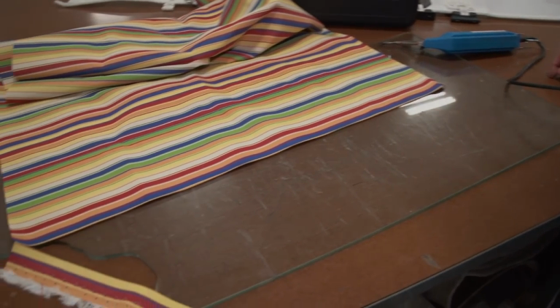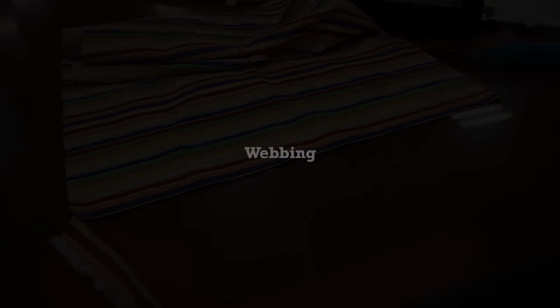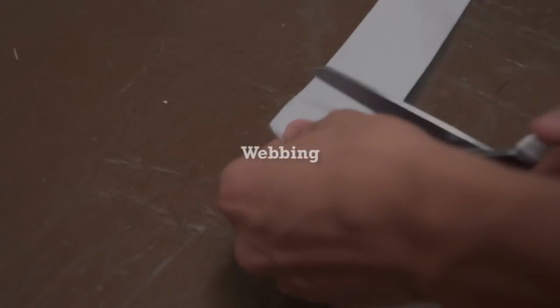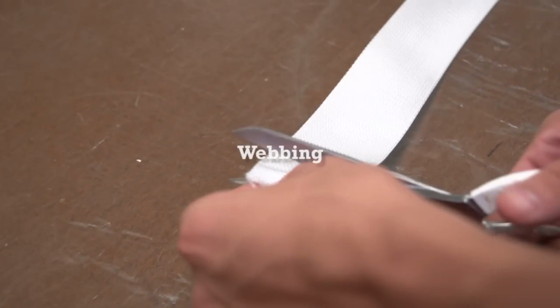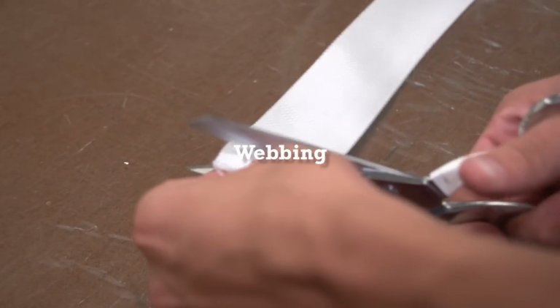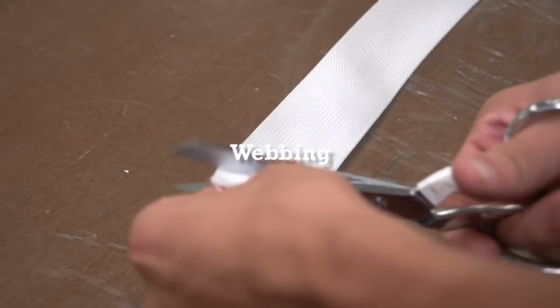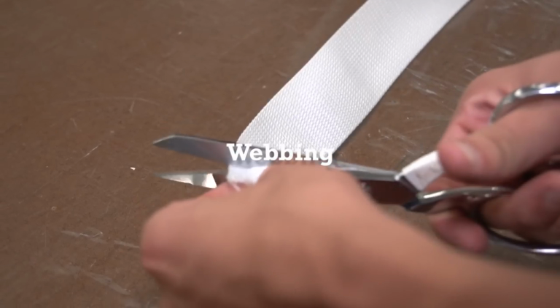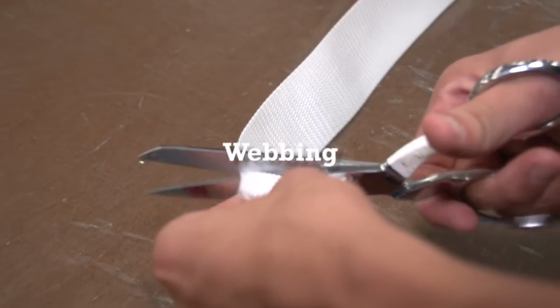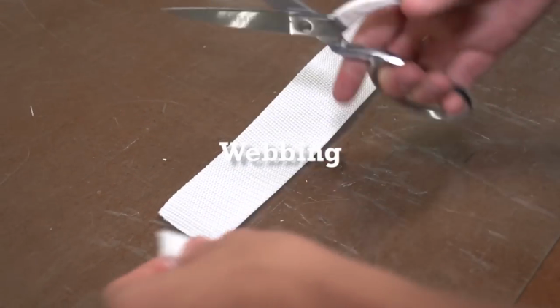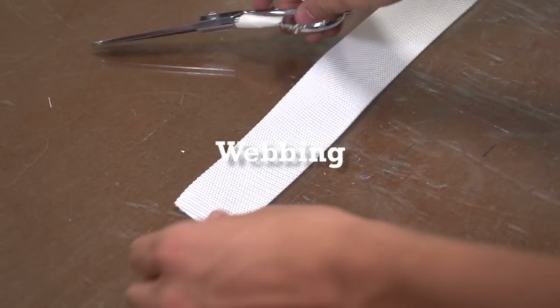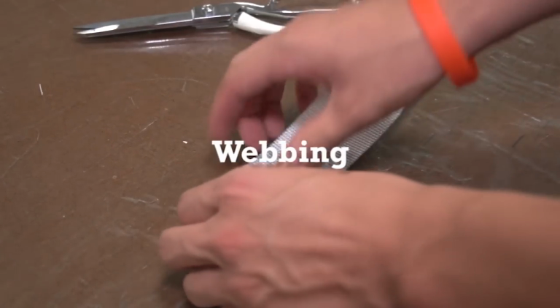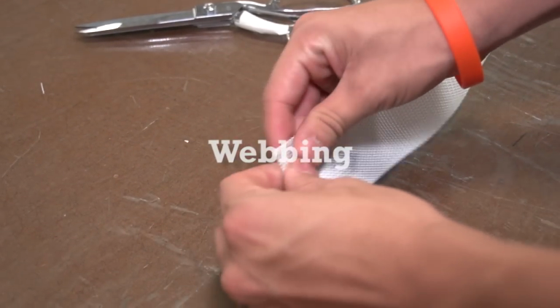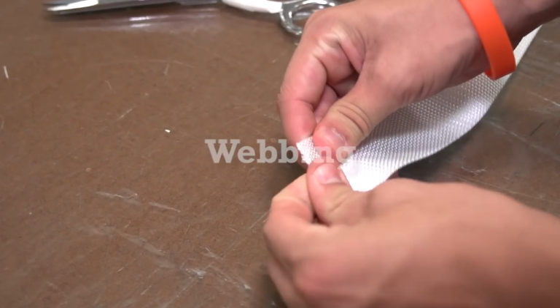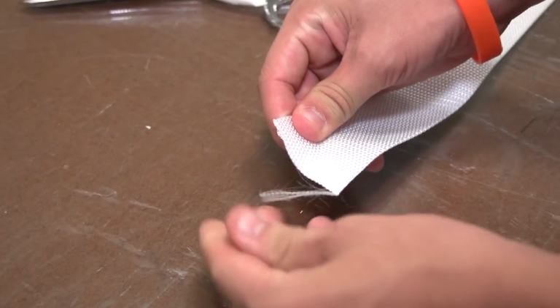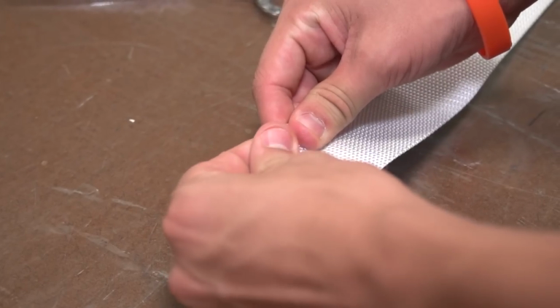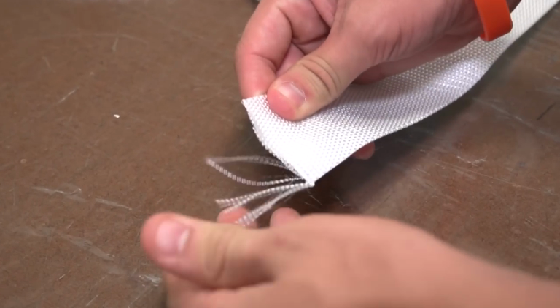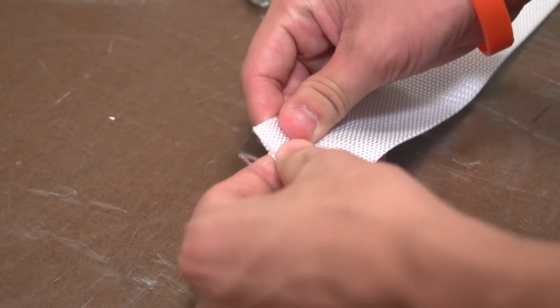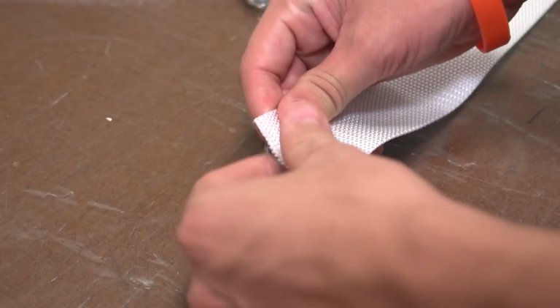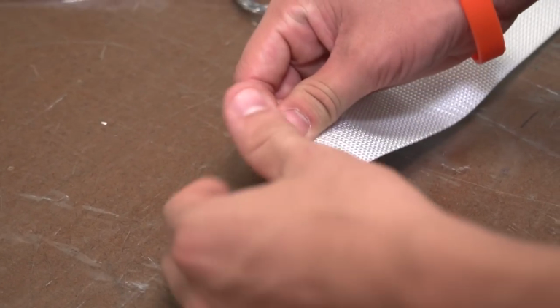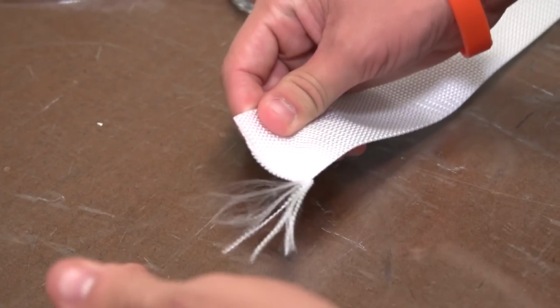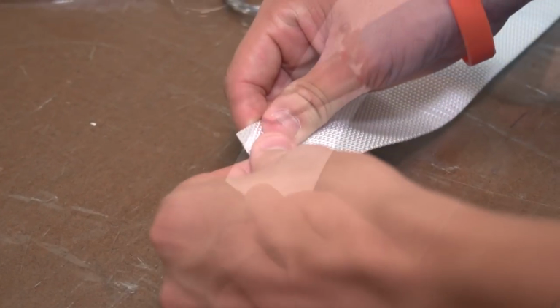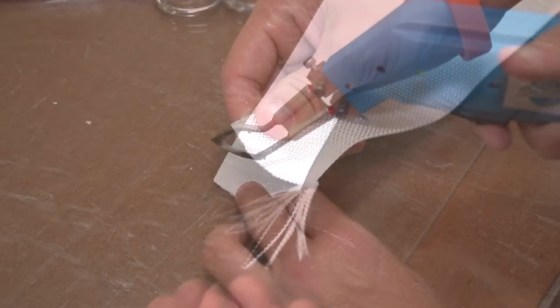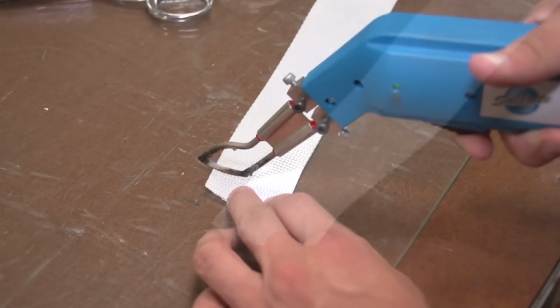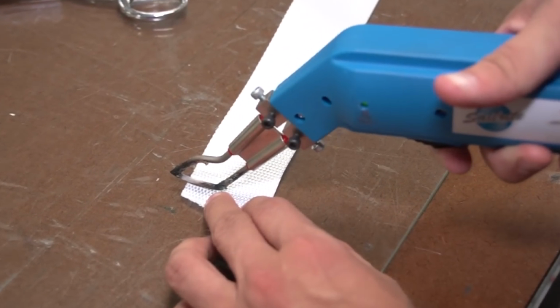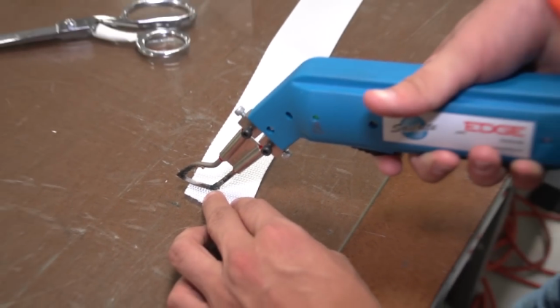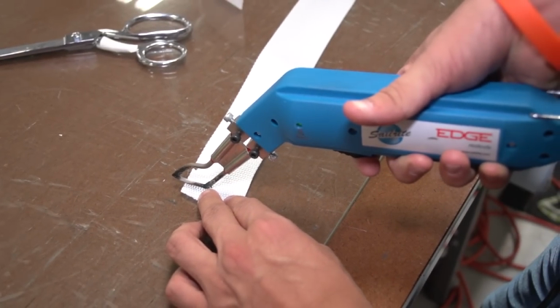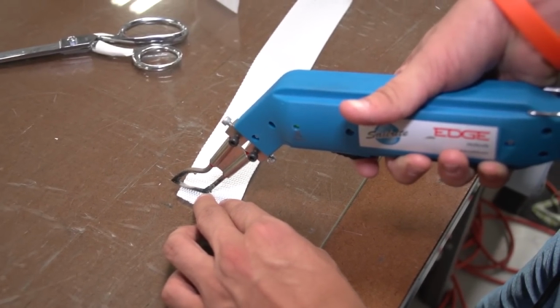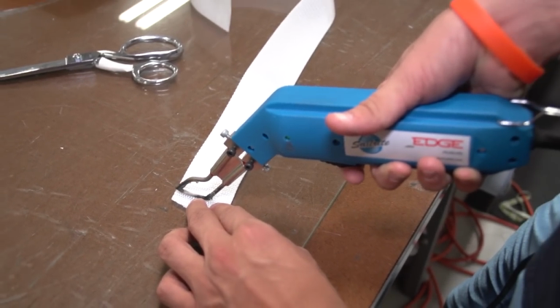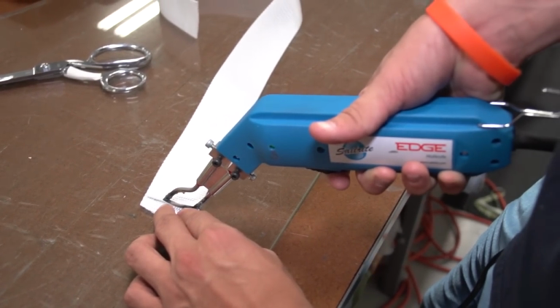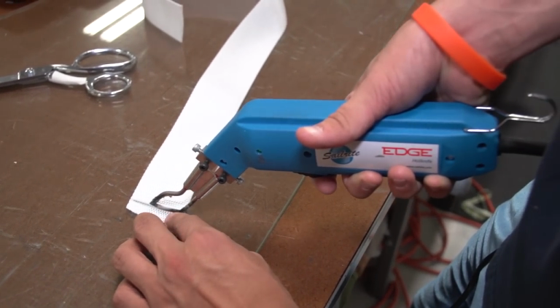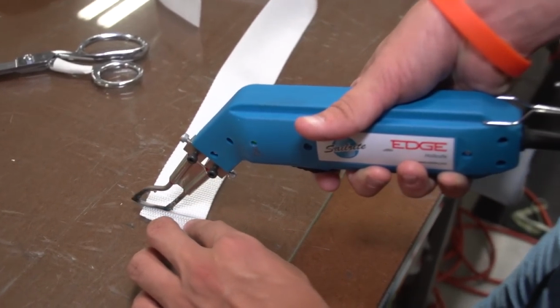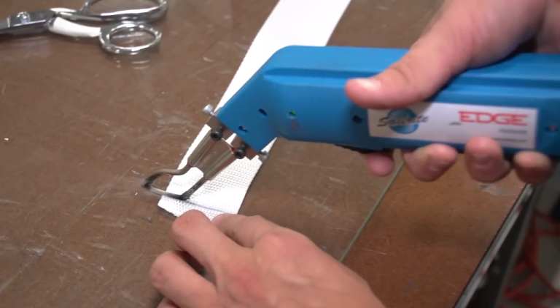Let's cut this webbing with scissors. Notice that after it's cut, the edge quickly falls apart. It needs to be cut with a hot knife, so let's use the Sailrite Edge Hot Knife — that will help seal the edge and also cut the webbing rather quickly.